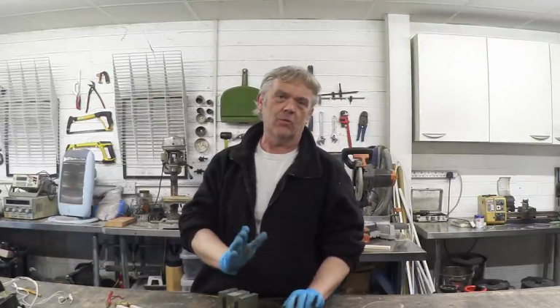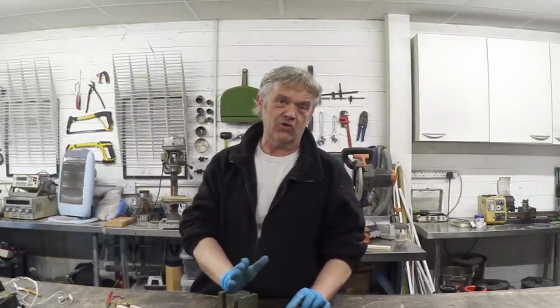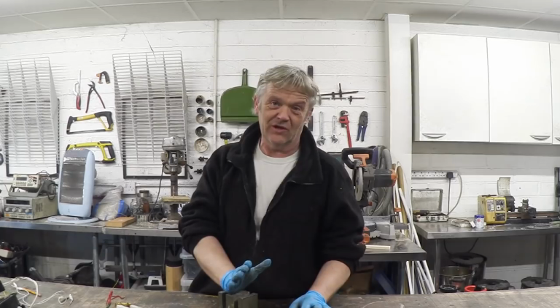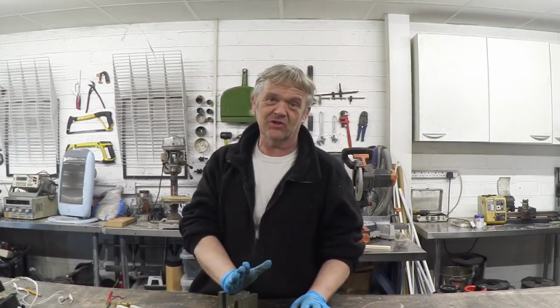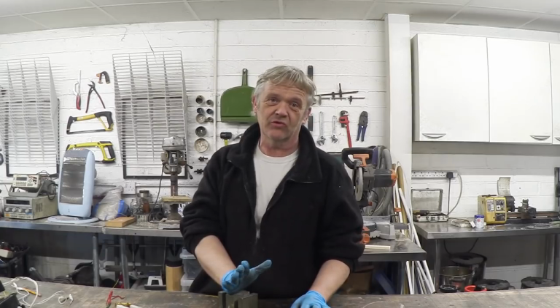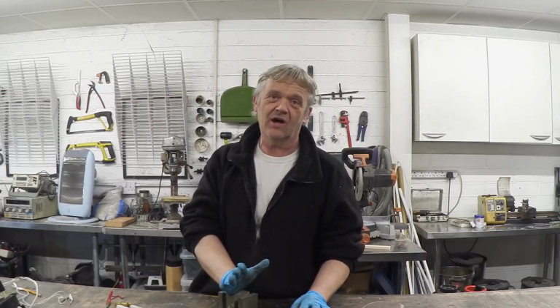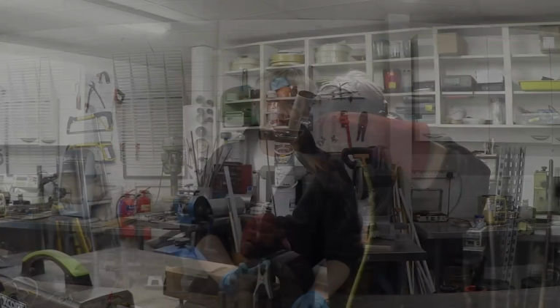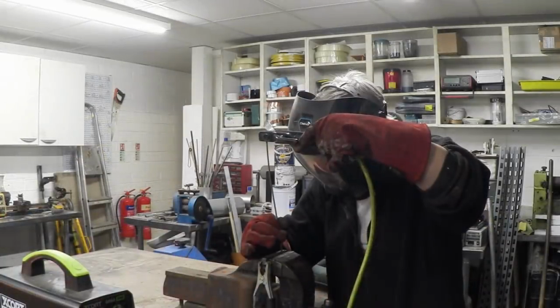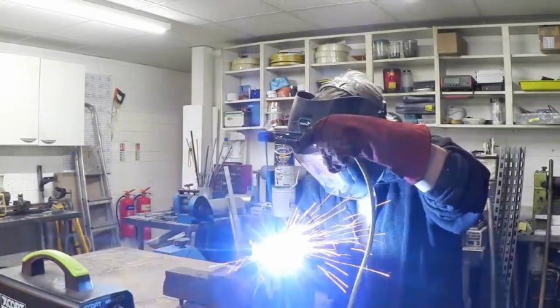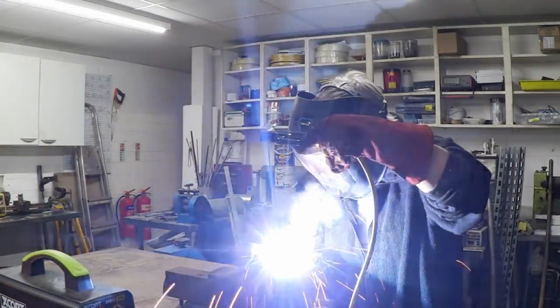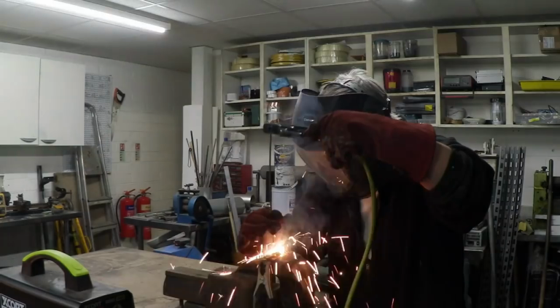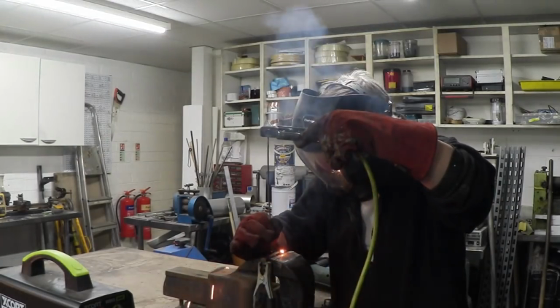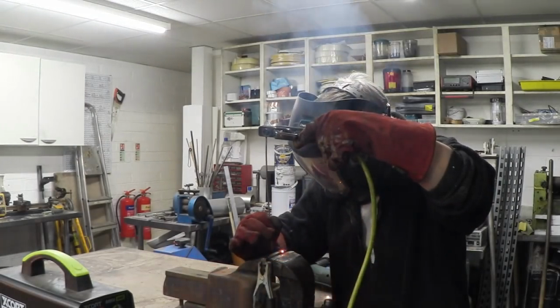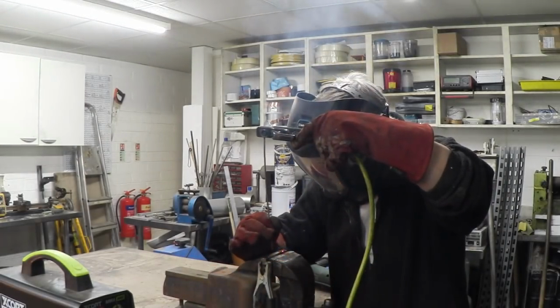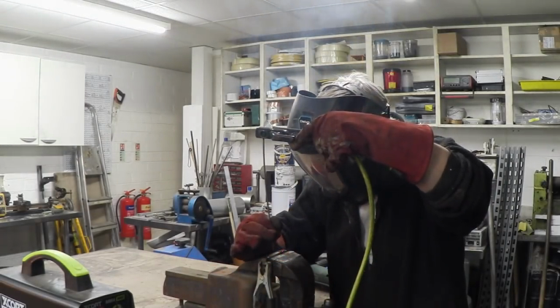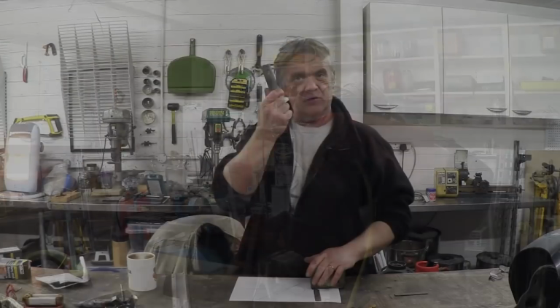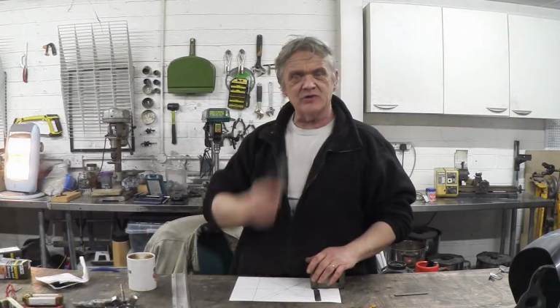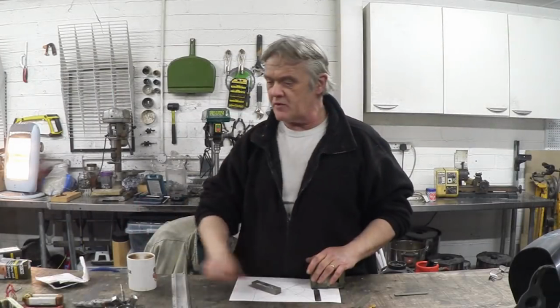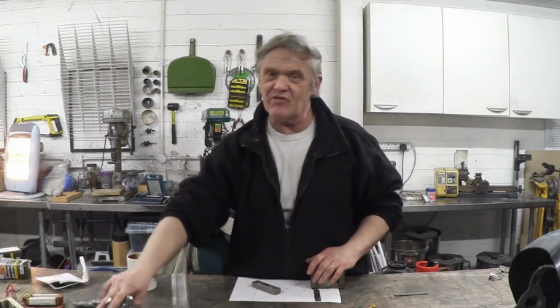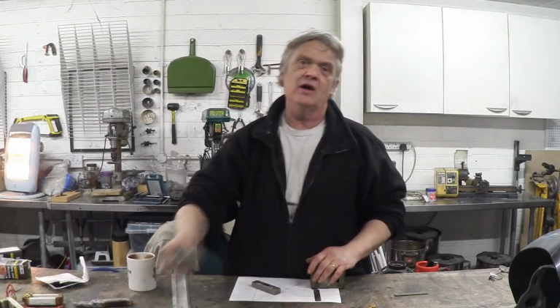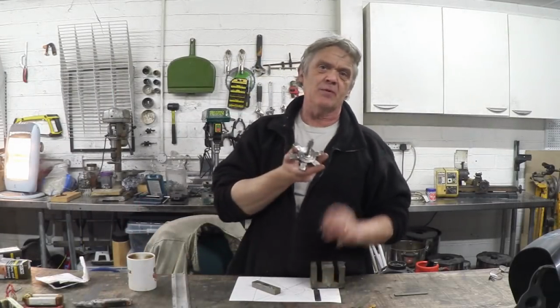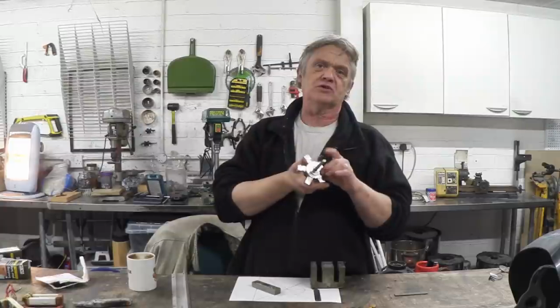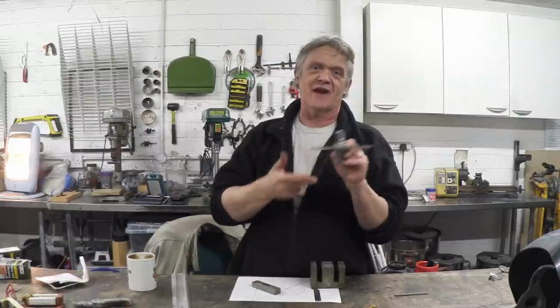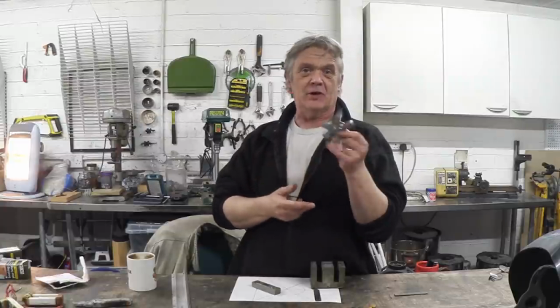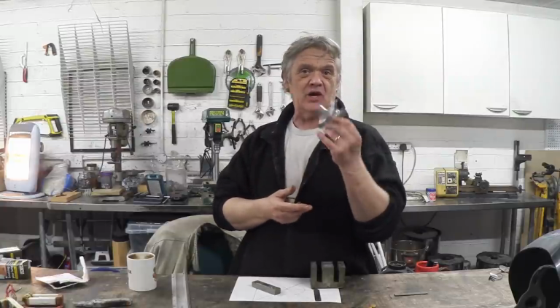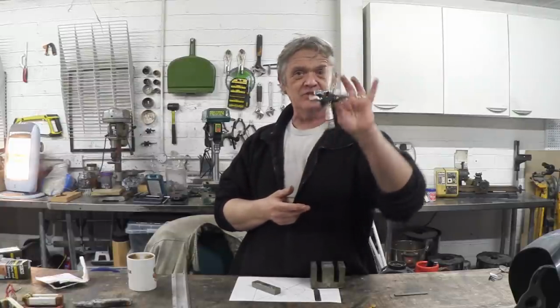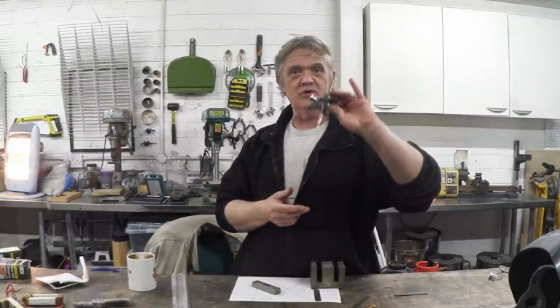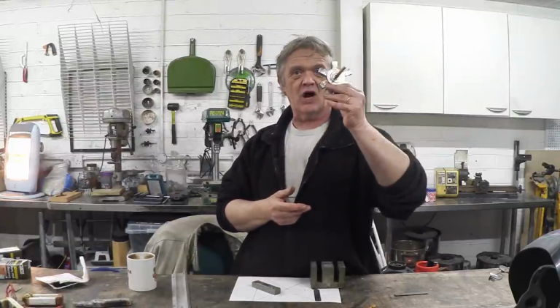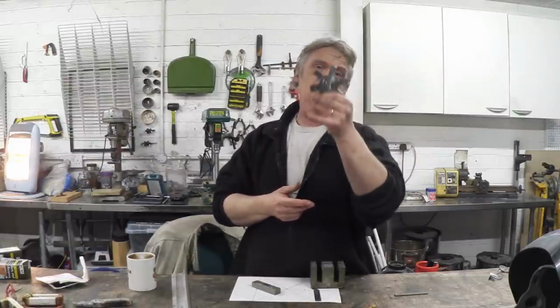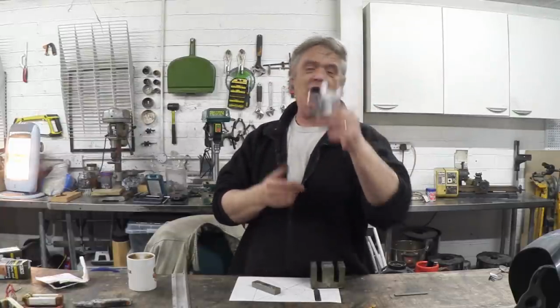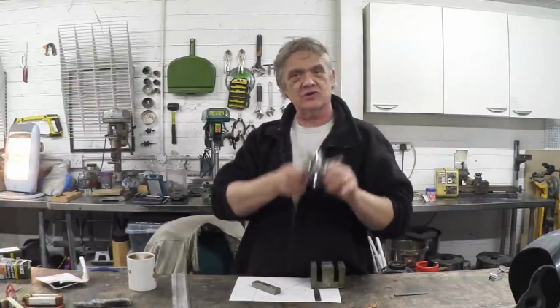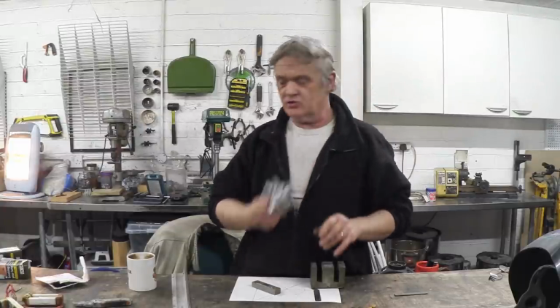What we're going to do now is turn it into a six-pointed rotor. We took a load of the E-I lamination eyes, welded them together with a couple of big washers and an axle, and that's our six-pointed star rotor. So that's the rotor done.